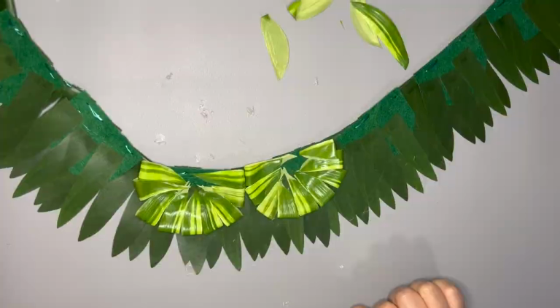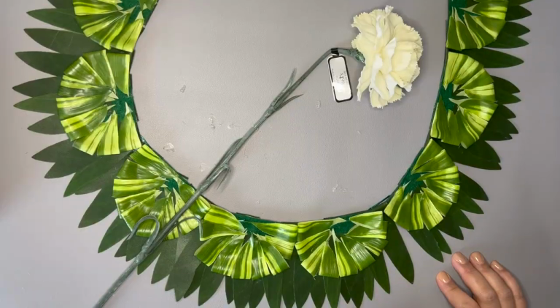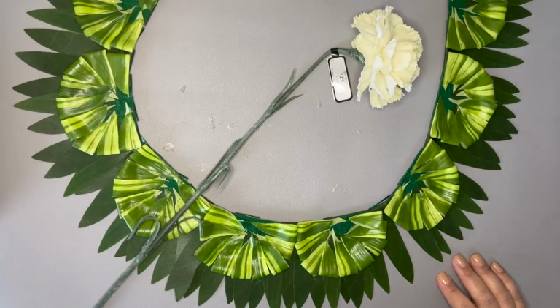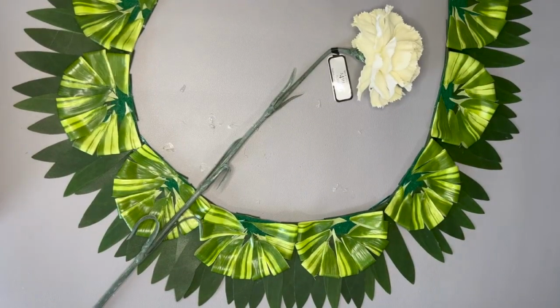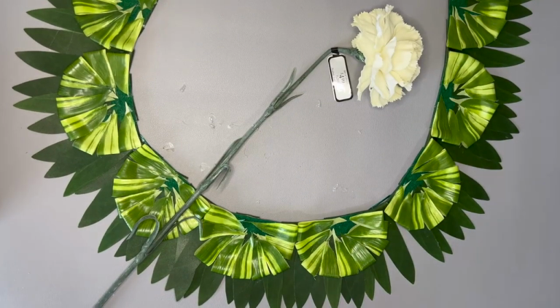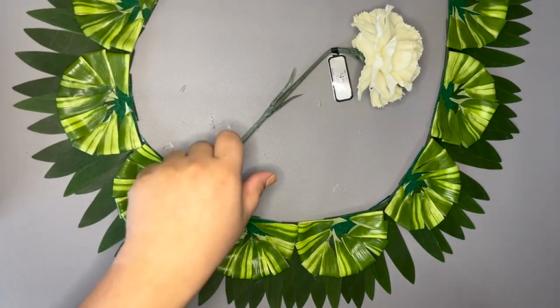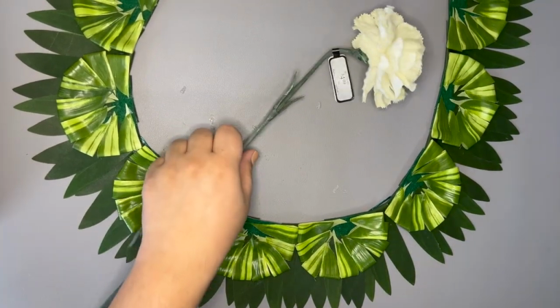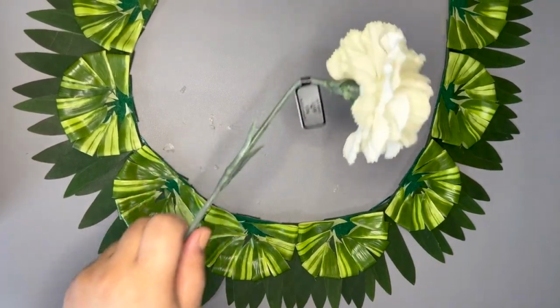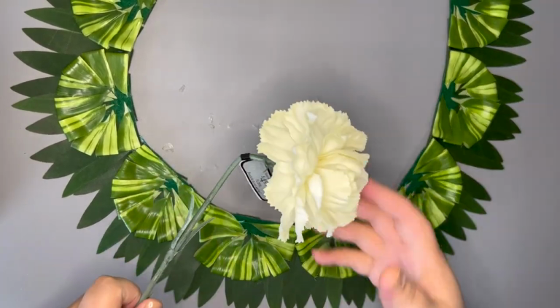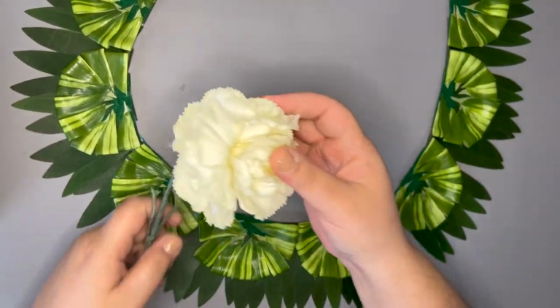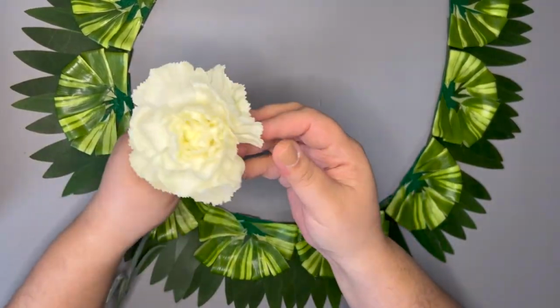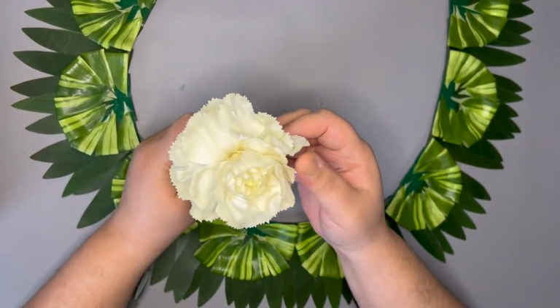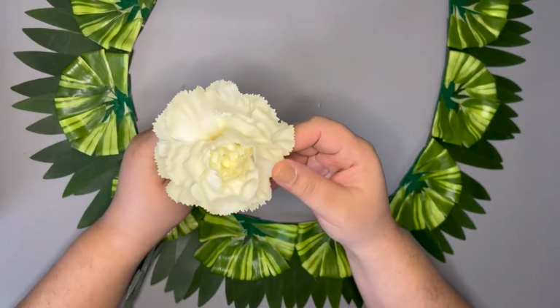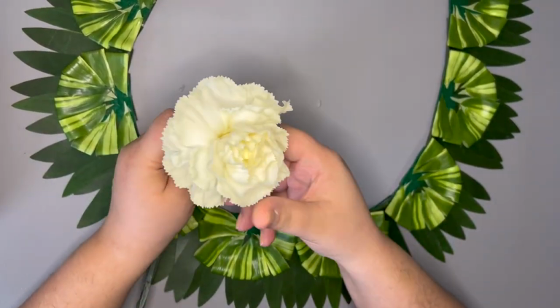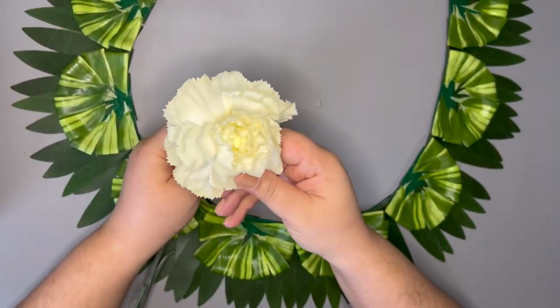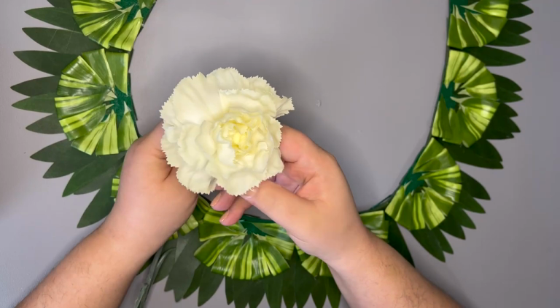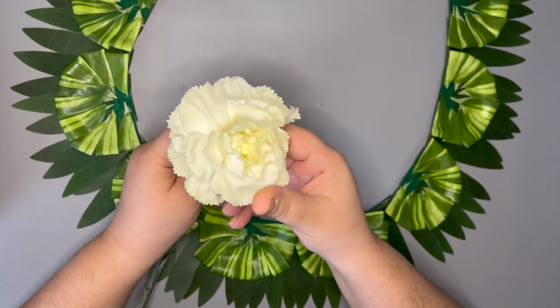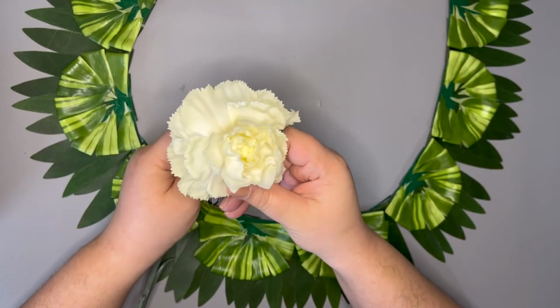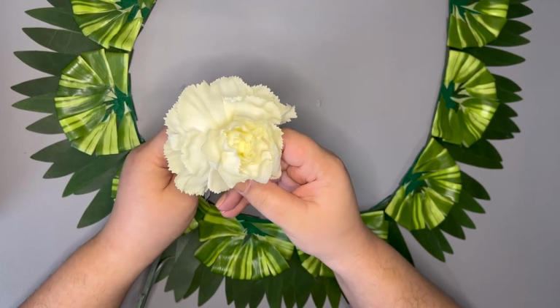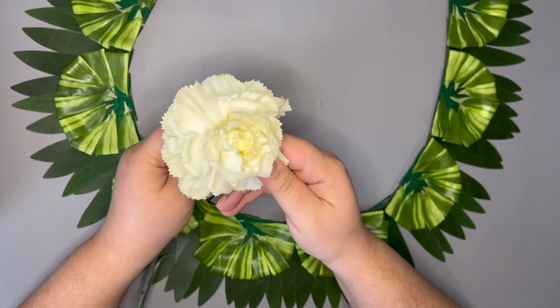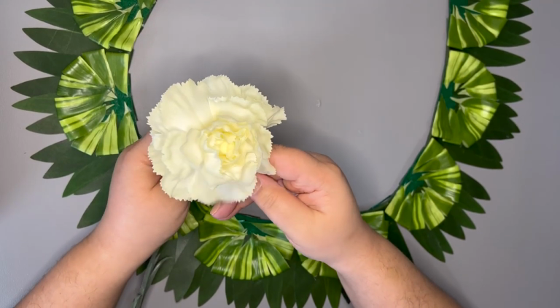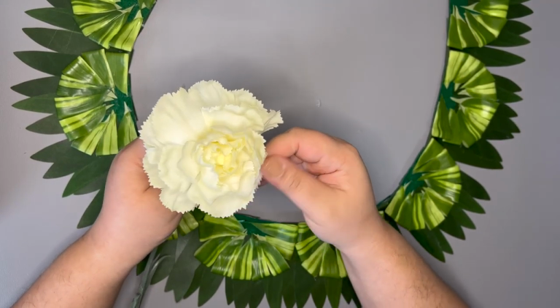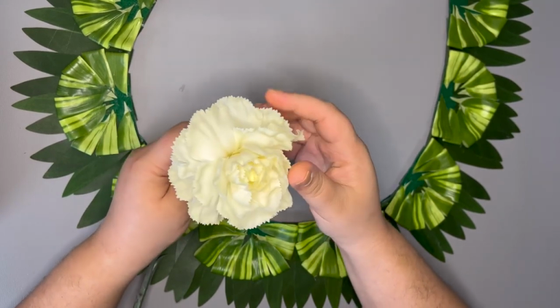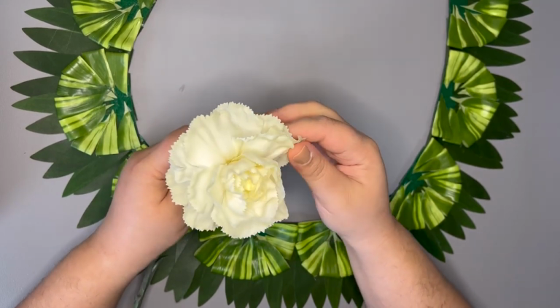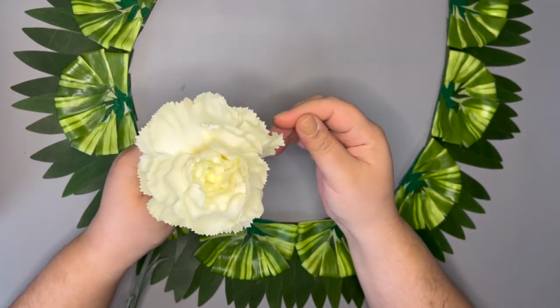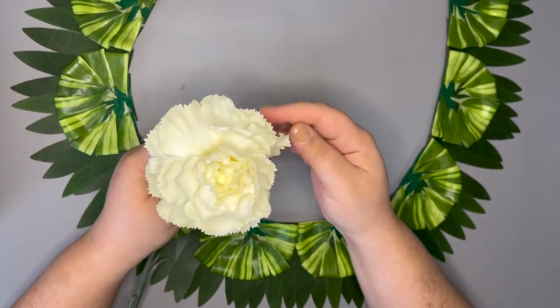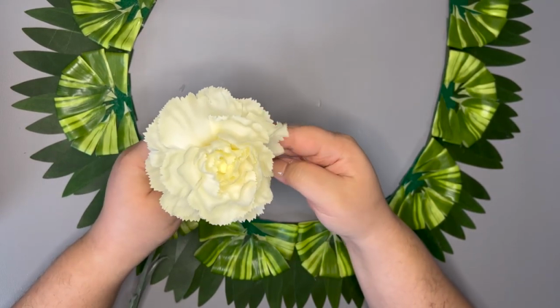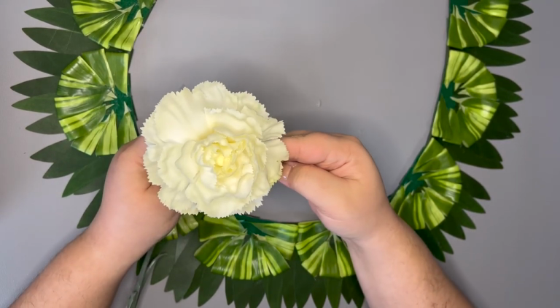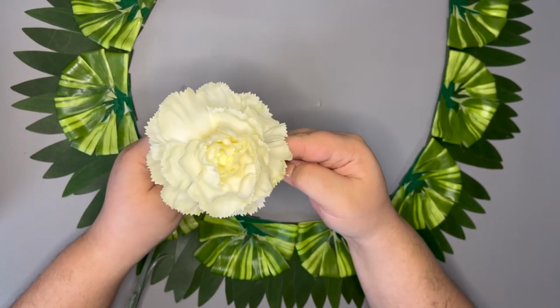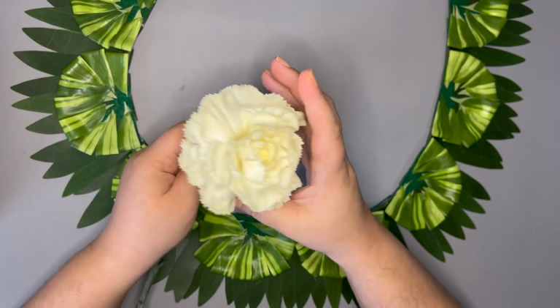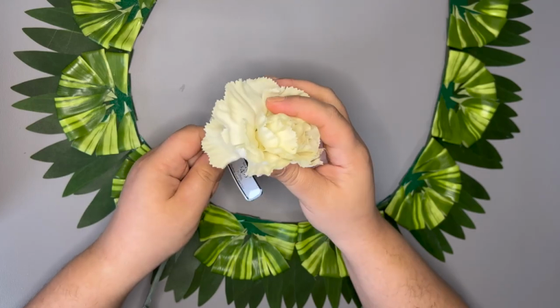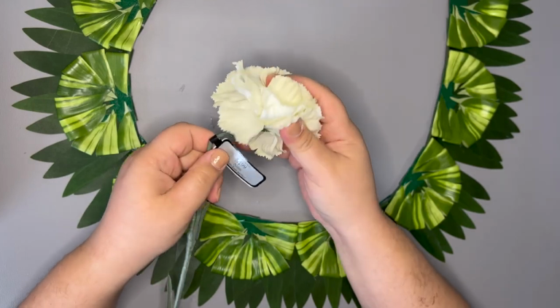My next layer will use carnations. This is a real-touch flower also from Hobby Lobby. It is great quality and looks realistic. I only needed one carnation for the entire lei.